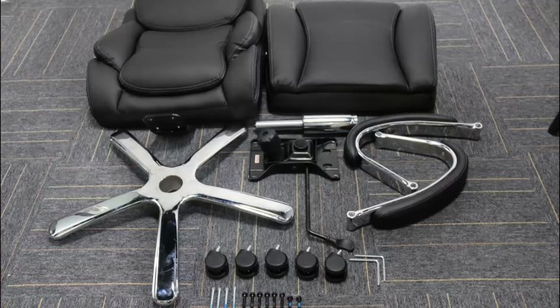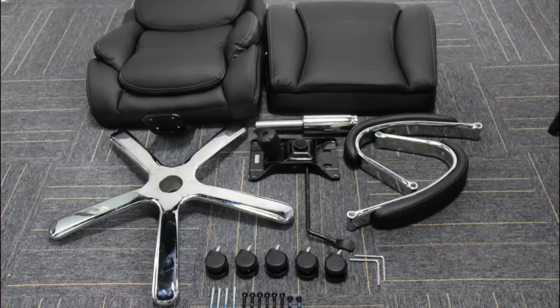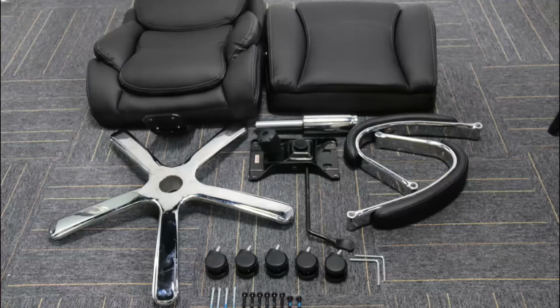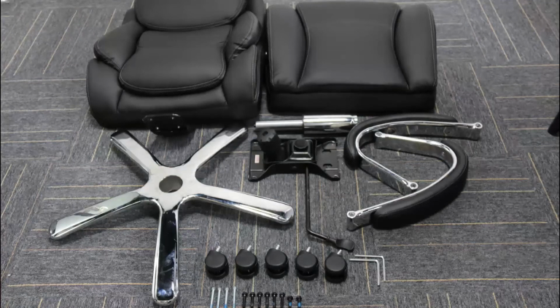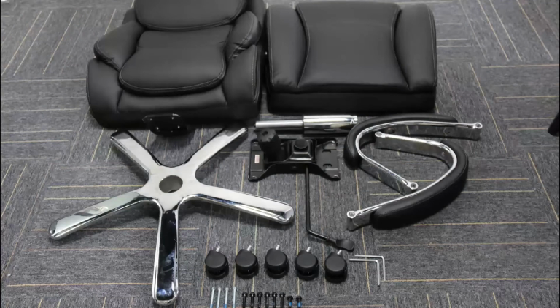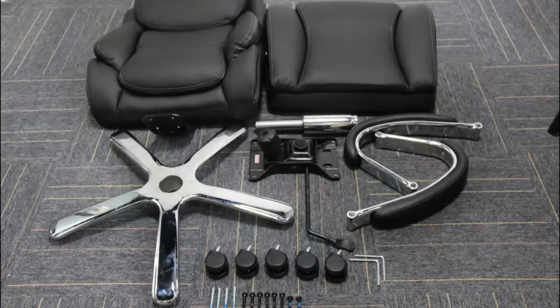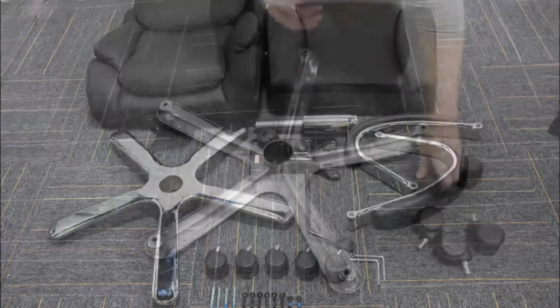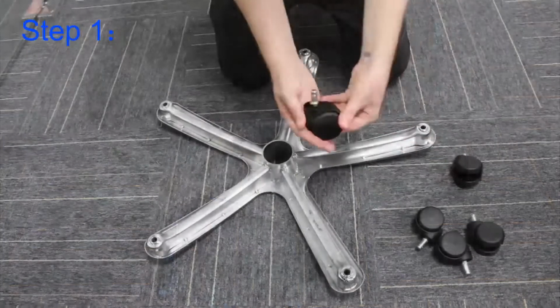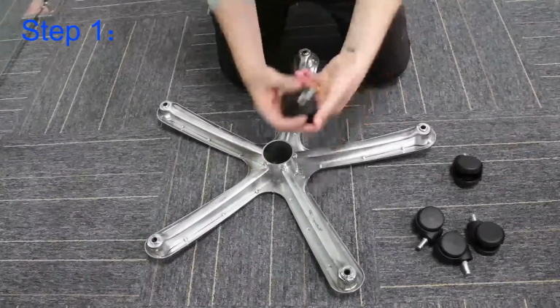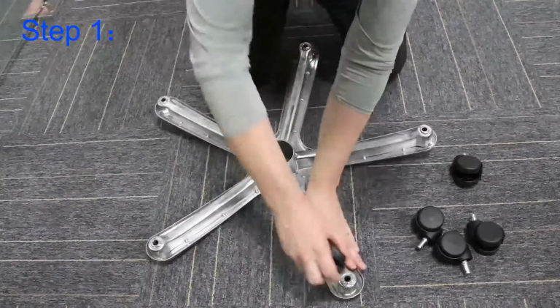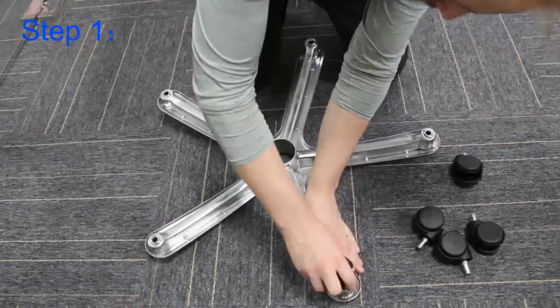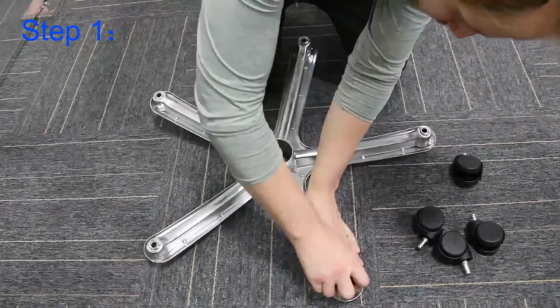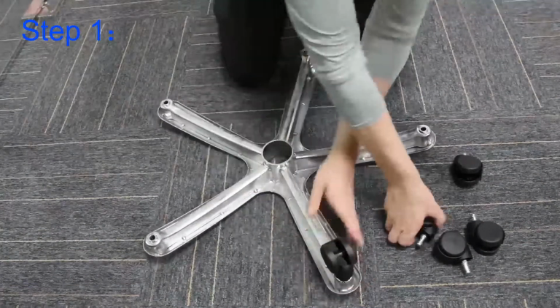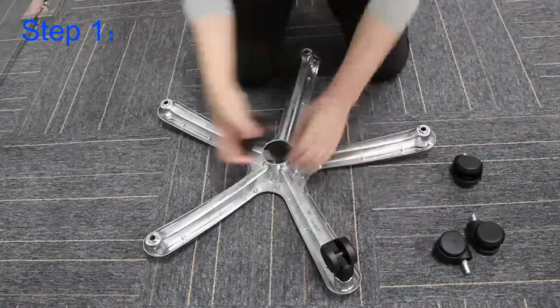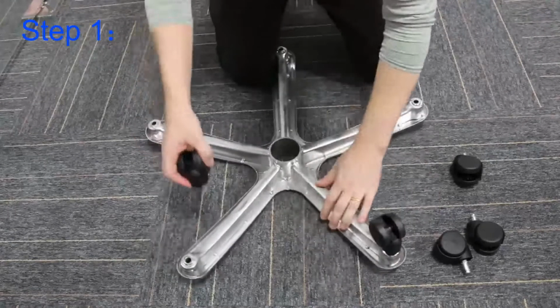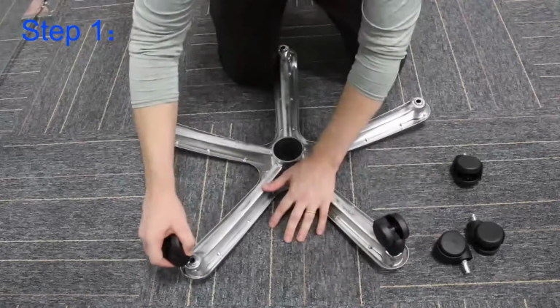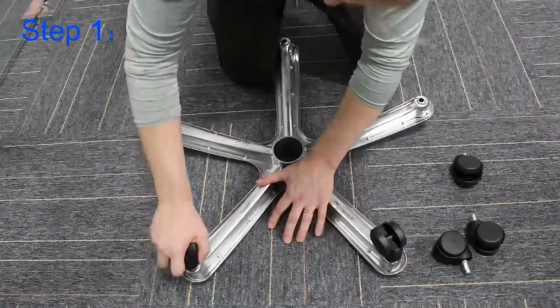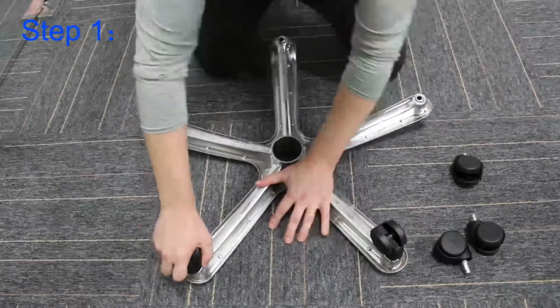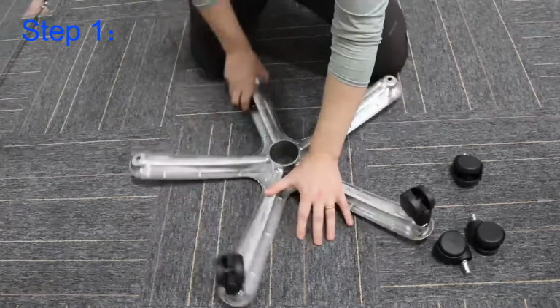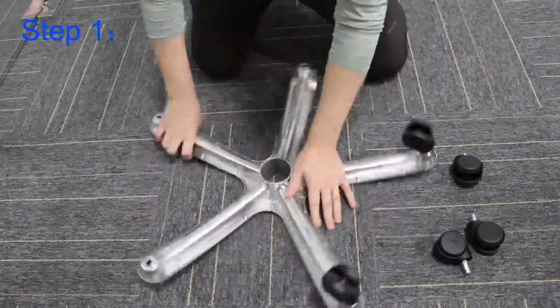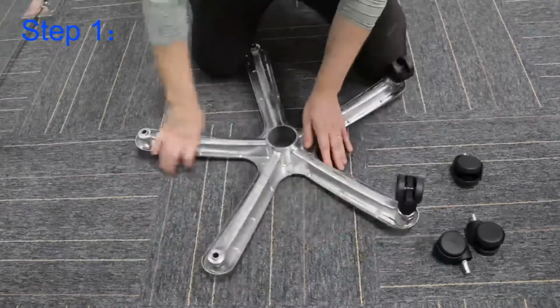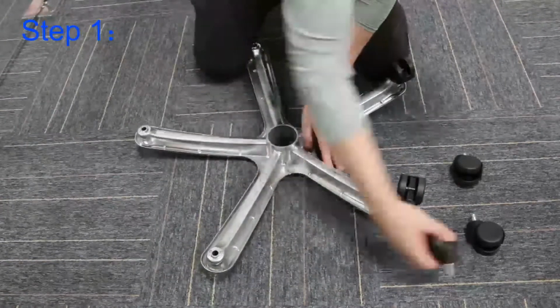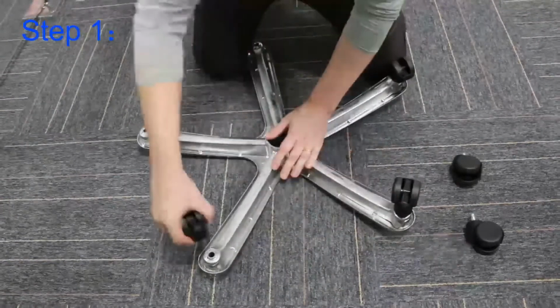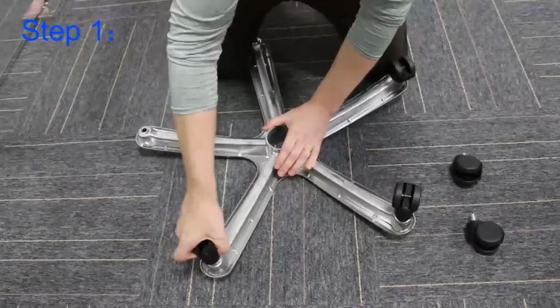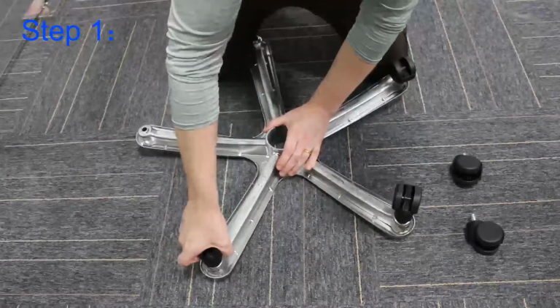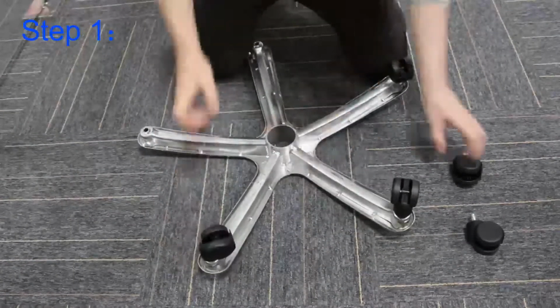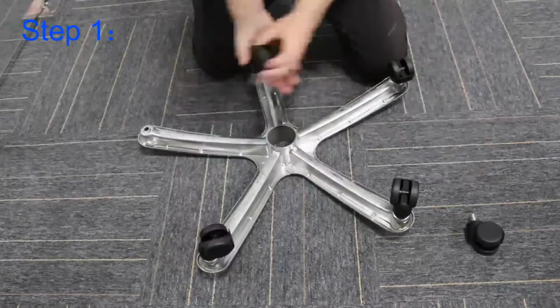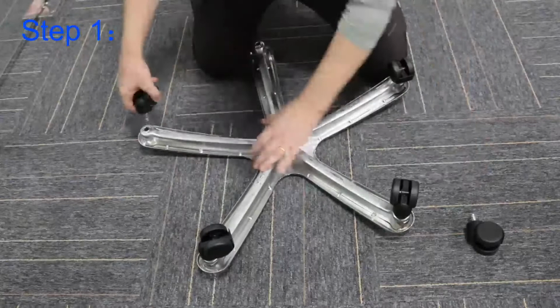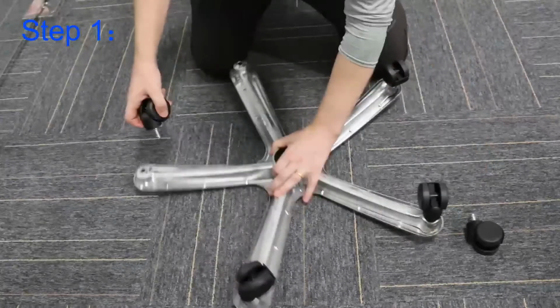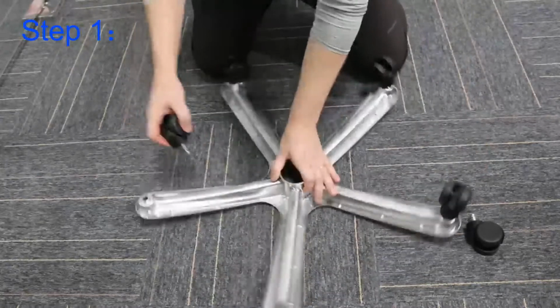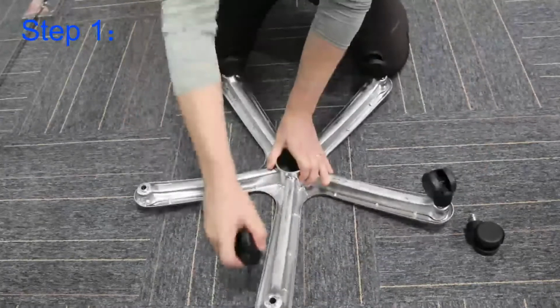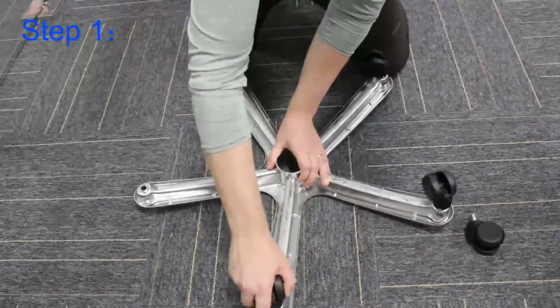Hello. After laying out all the items in the box, I want to firstly start with the five-star chrome base and then attaching the chair wheels, which will securely click into place.